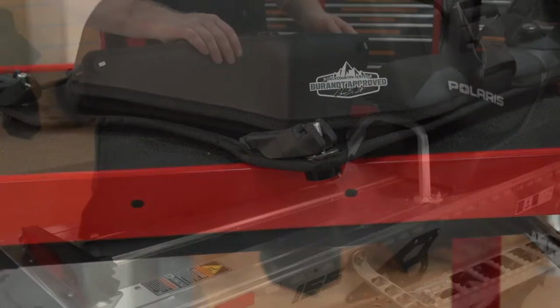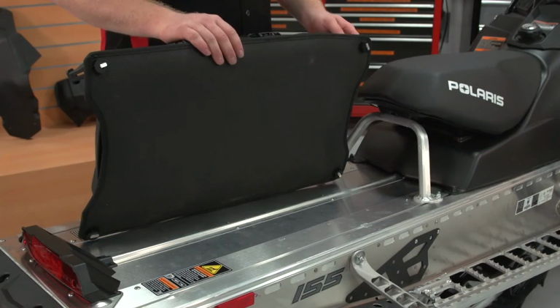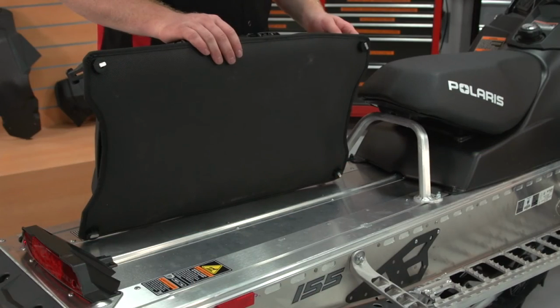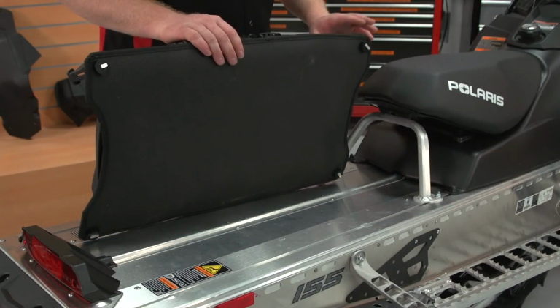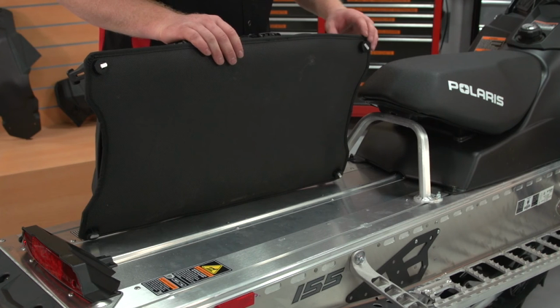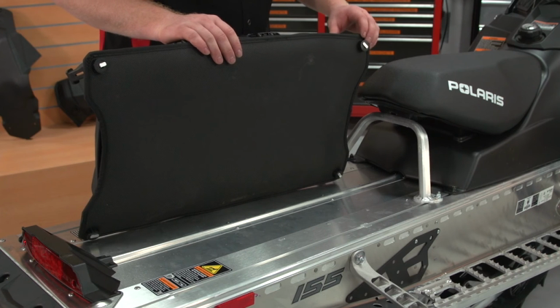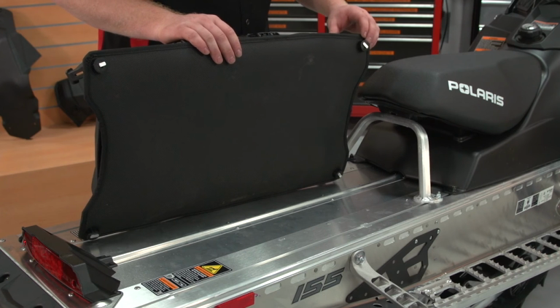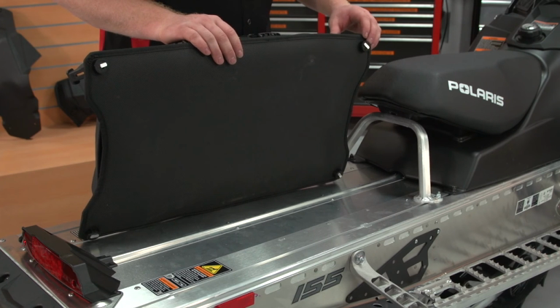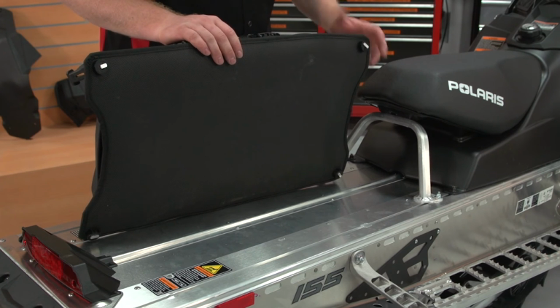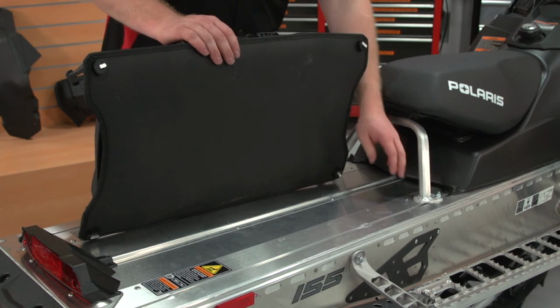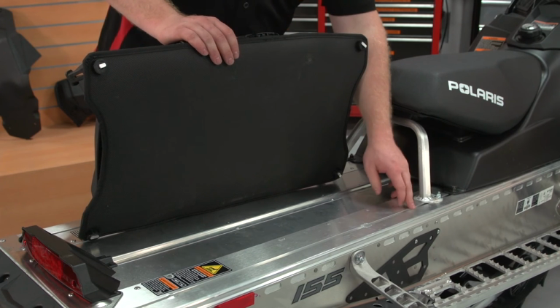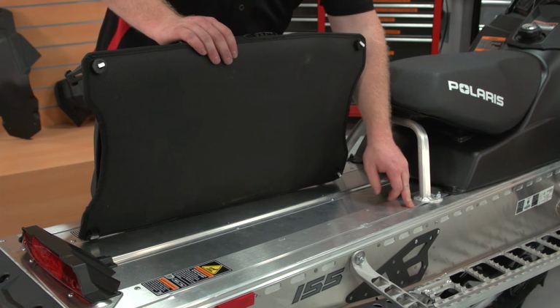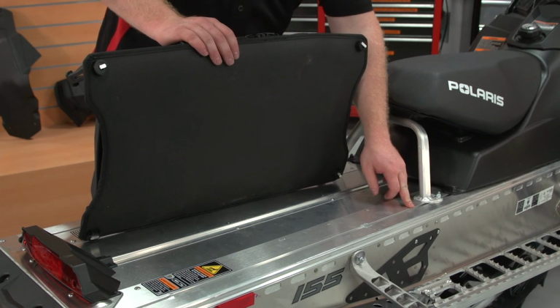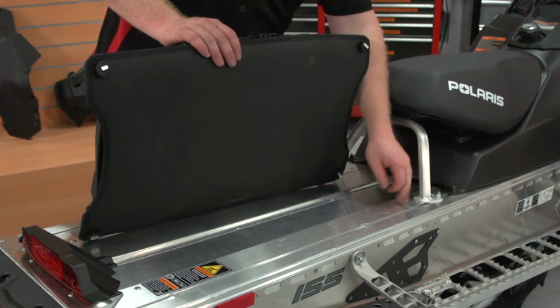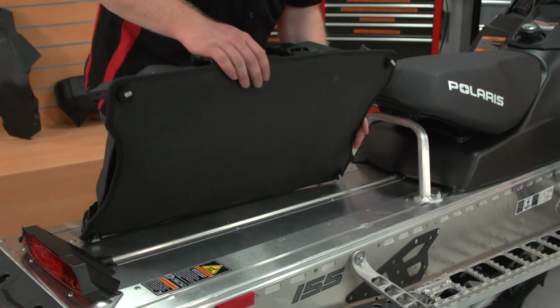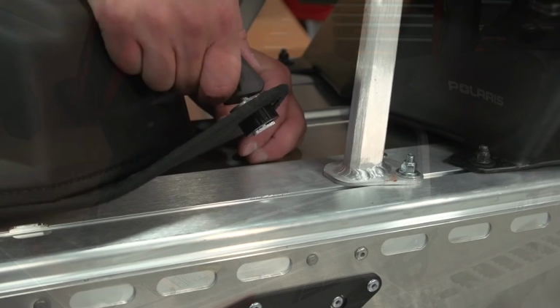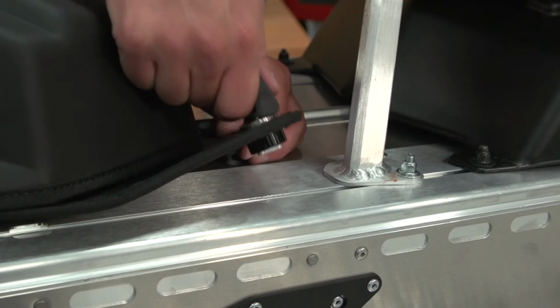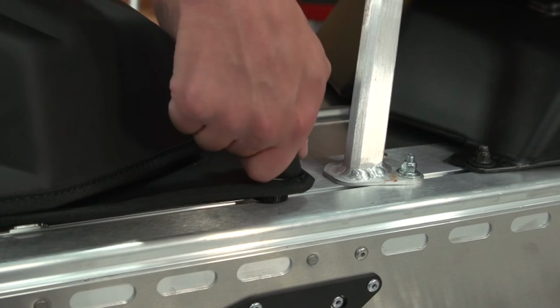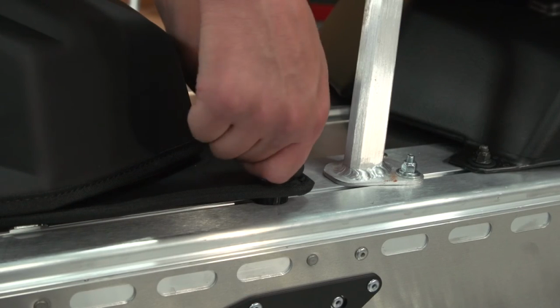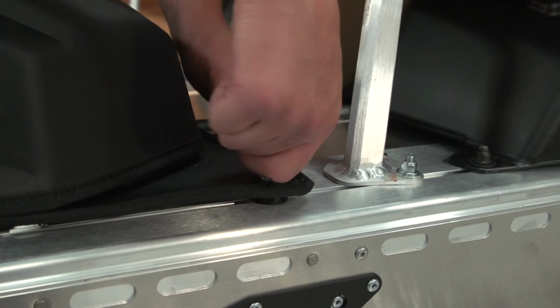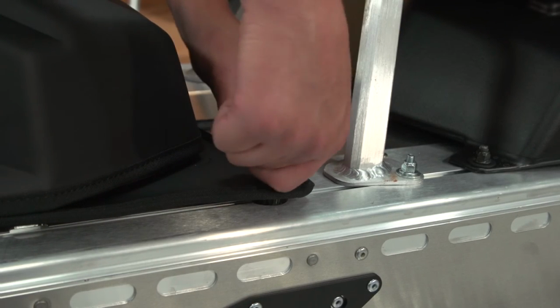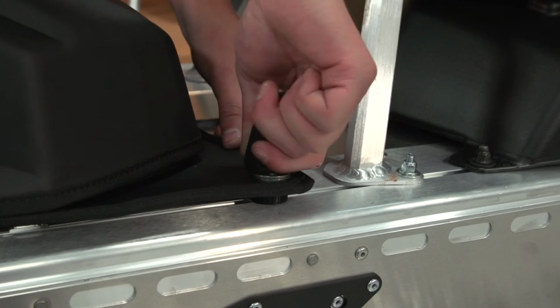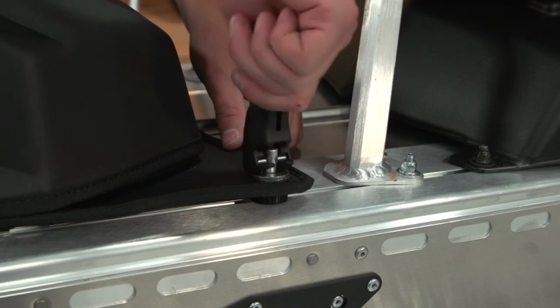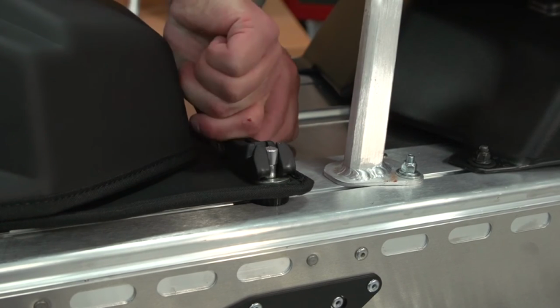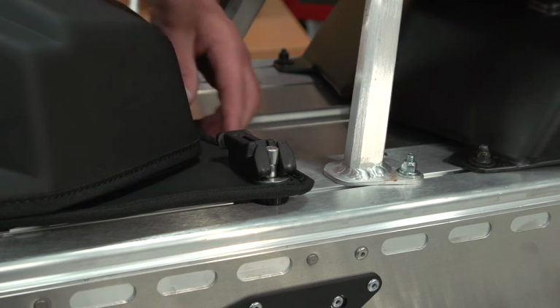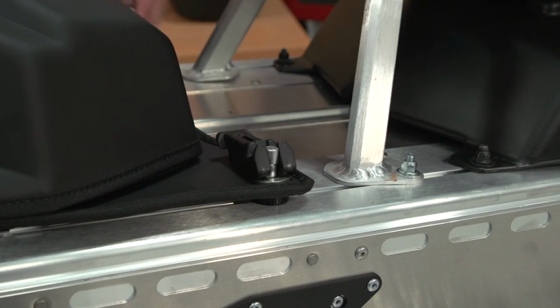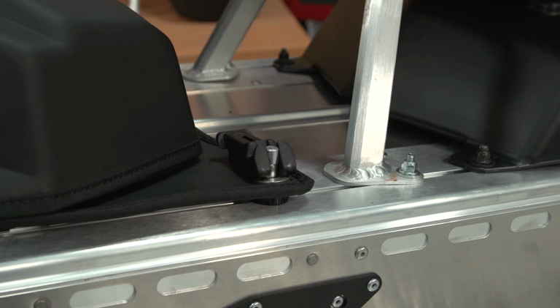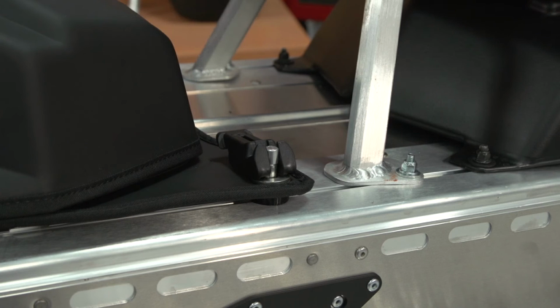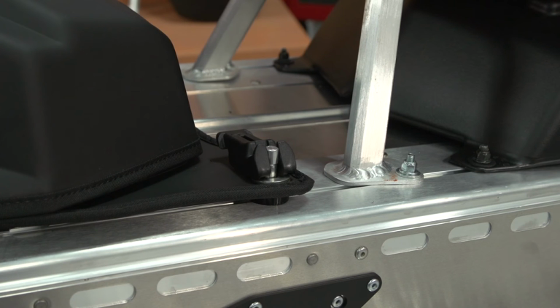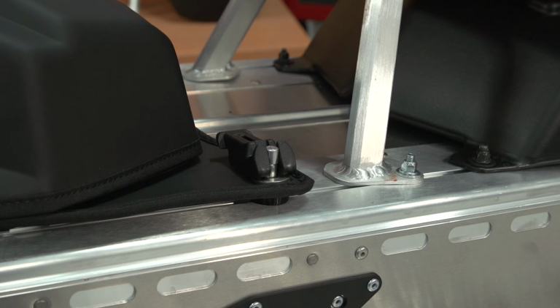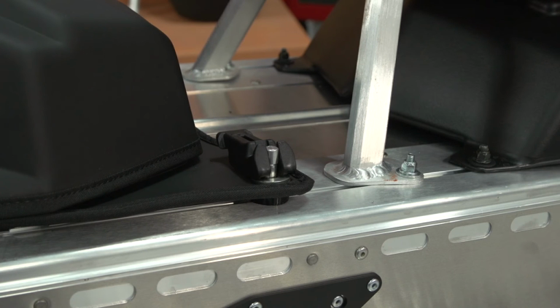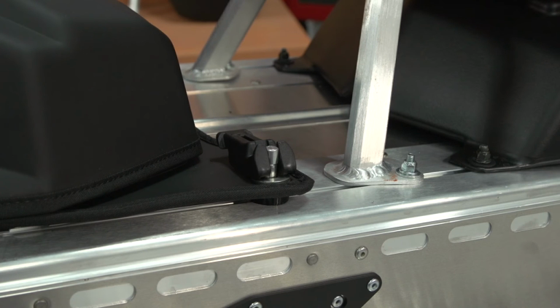To install, align the lock and ride anchor to the pre-existing T-slot on the unit. Repeat this on all four corners.